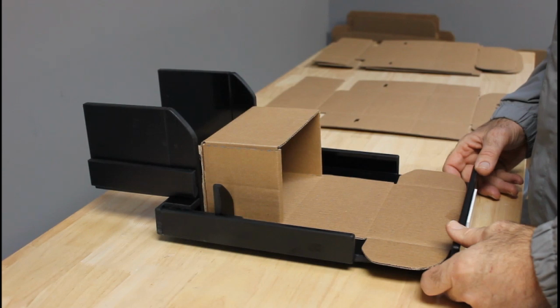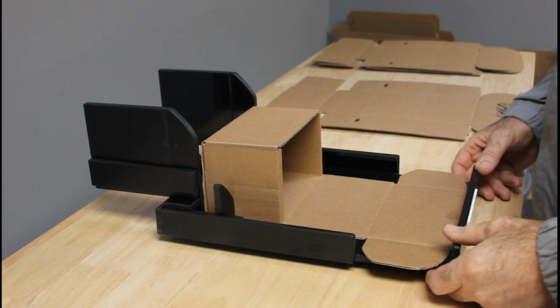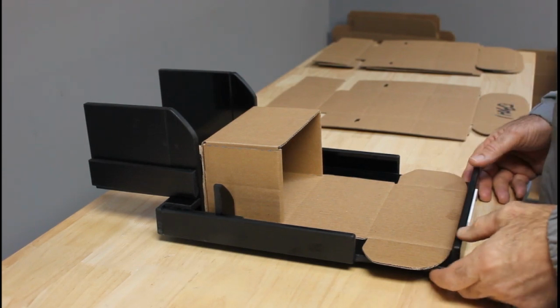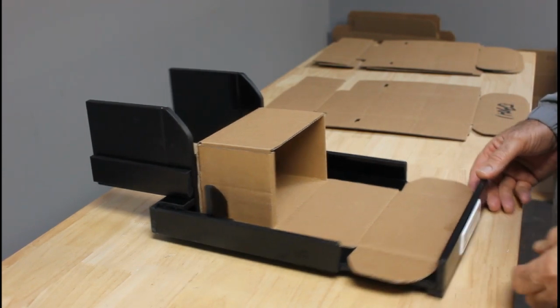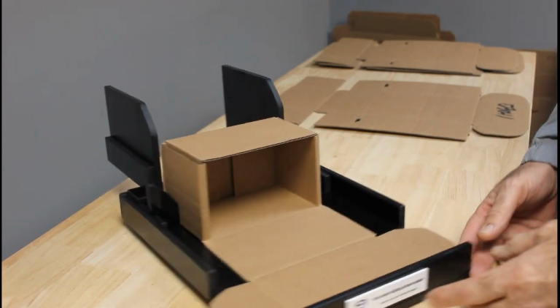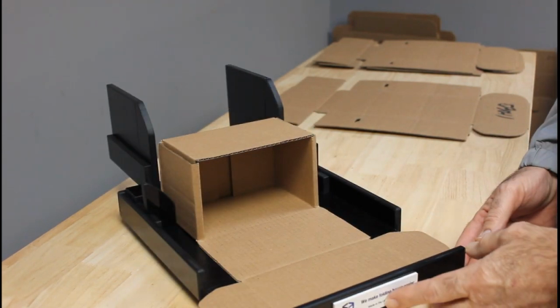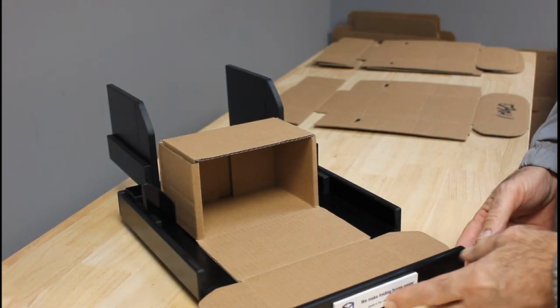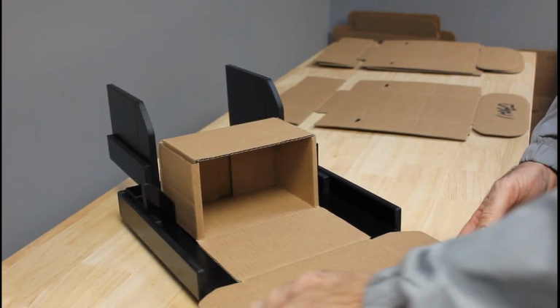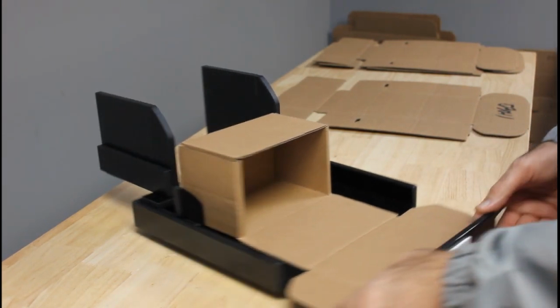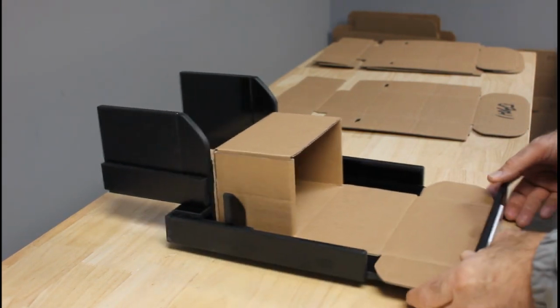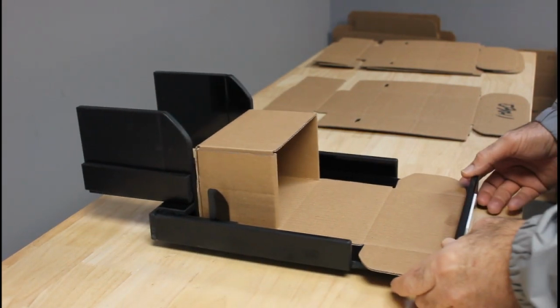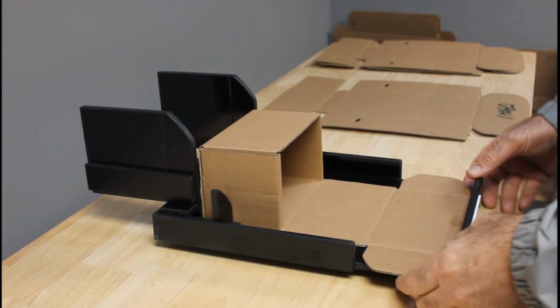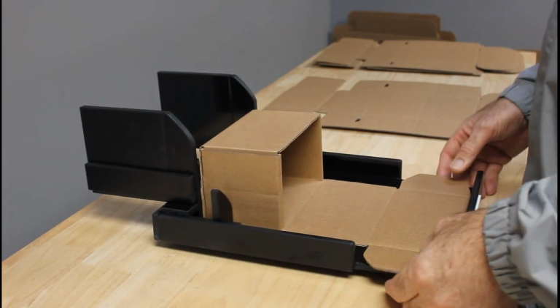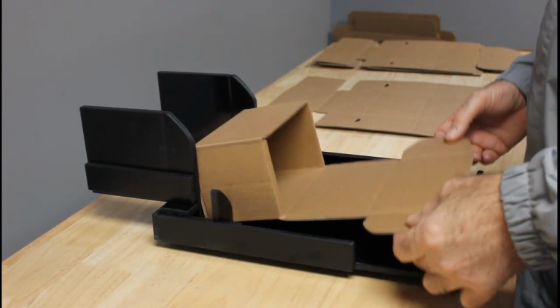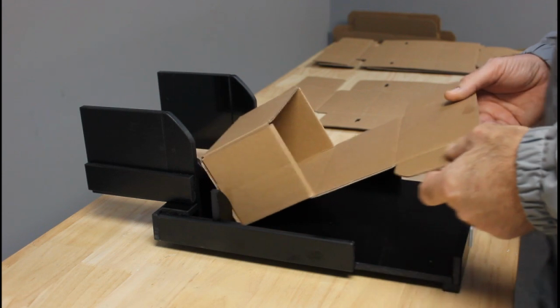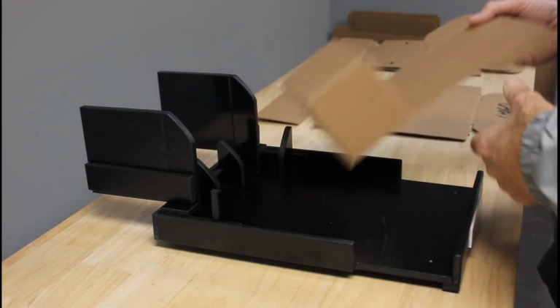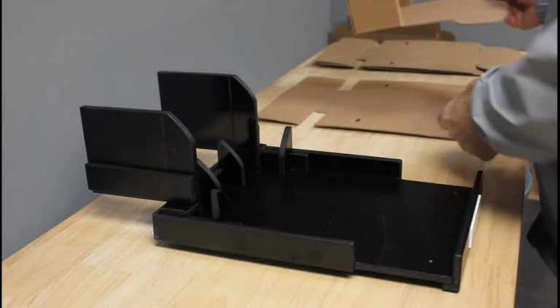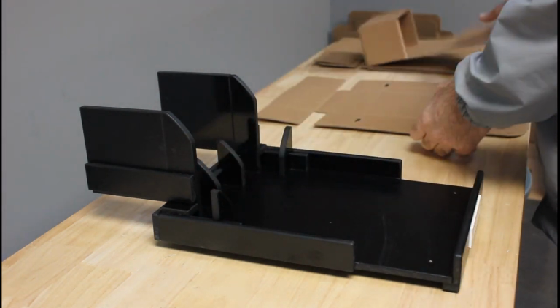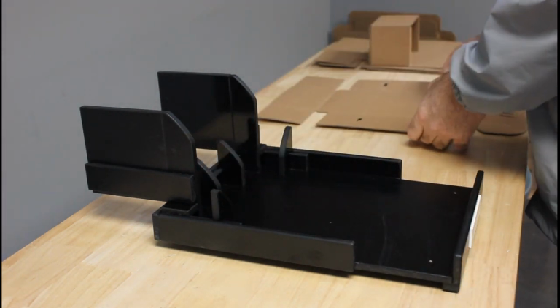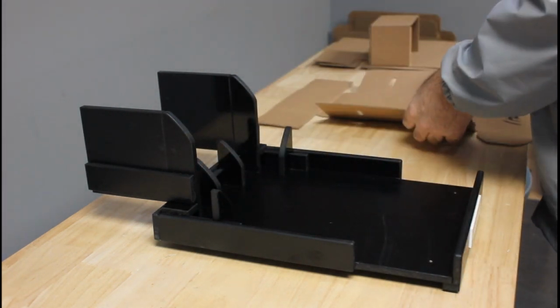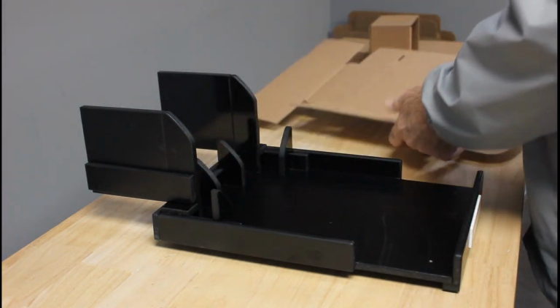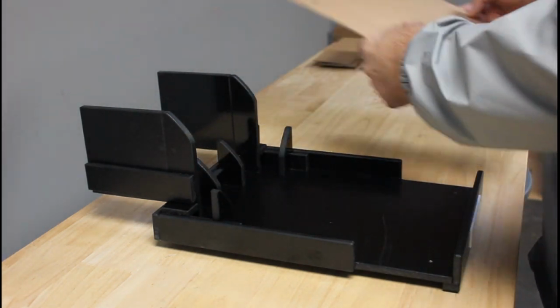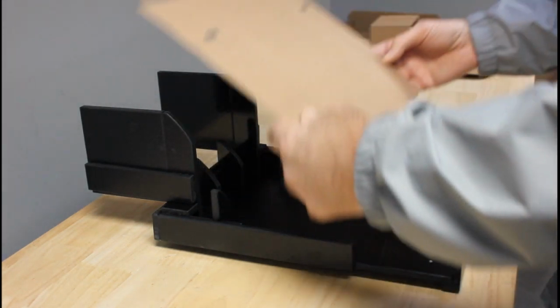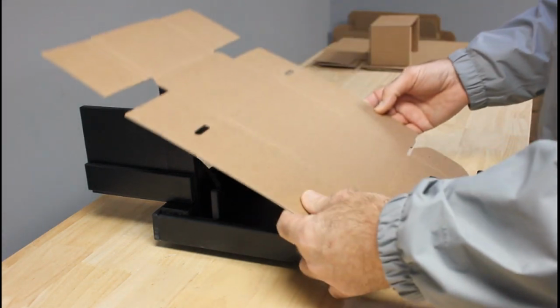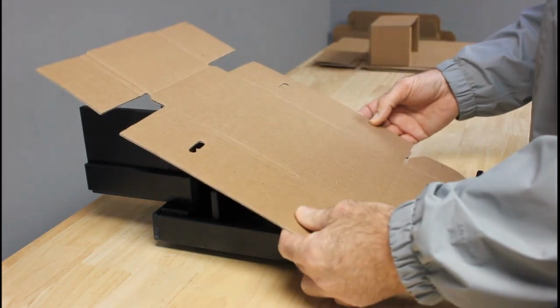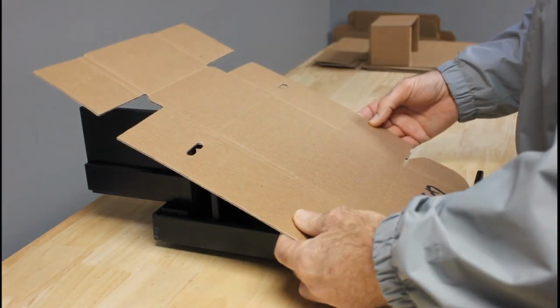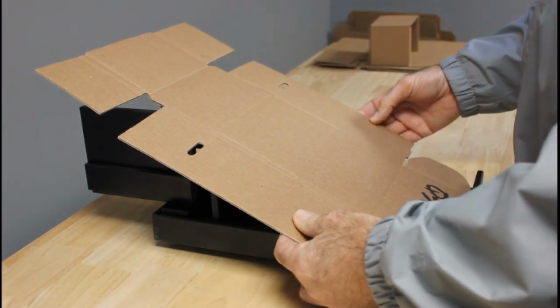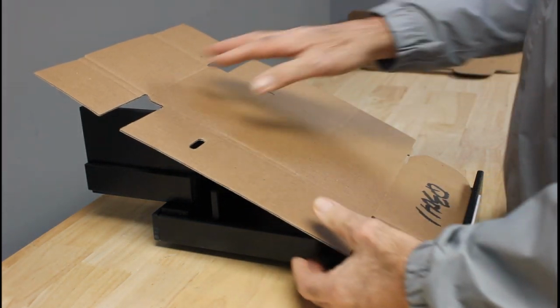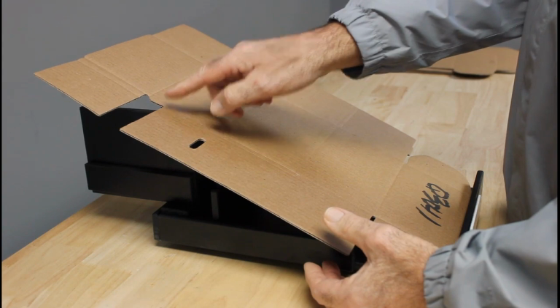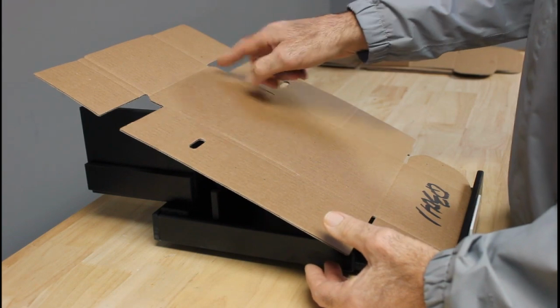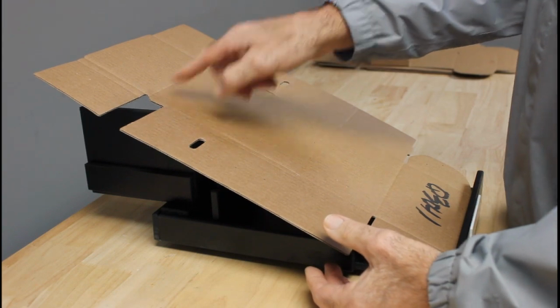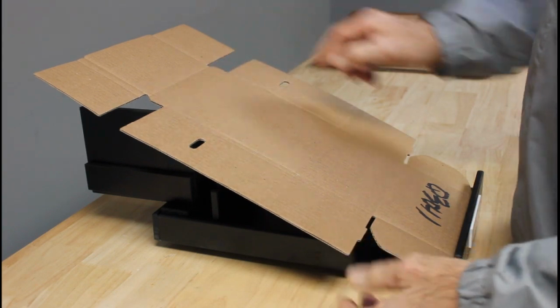Hello, it's demonstration time. Let's get started. We've got labels that indicate the front of the fixture. Go ahead and put it directly in front of you. Then you're going to take your box and set it into the fixture. You can line it up in between these two pillars.